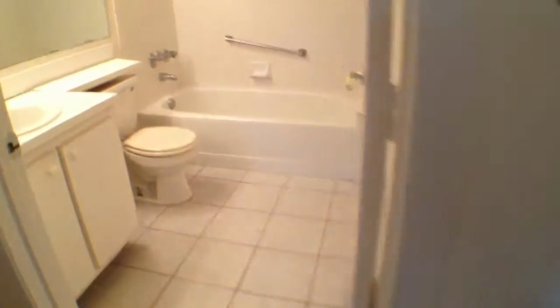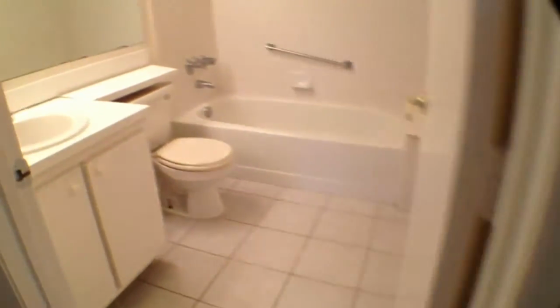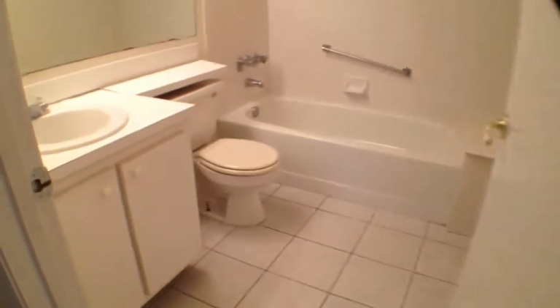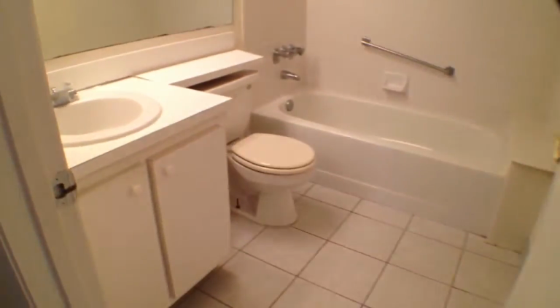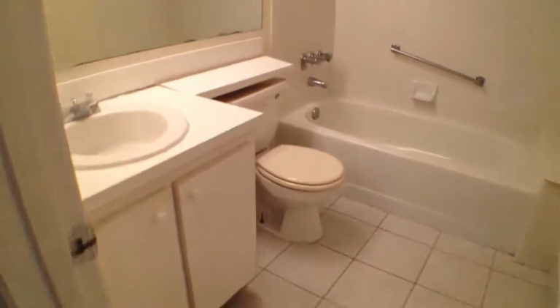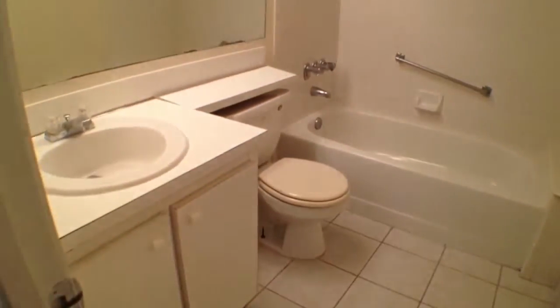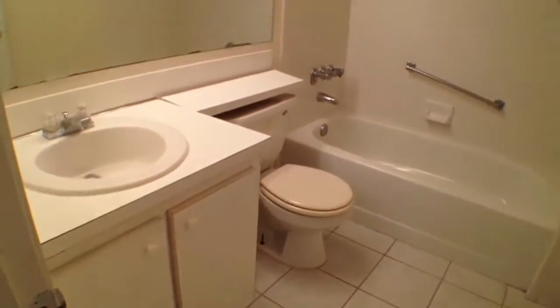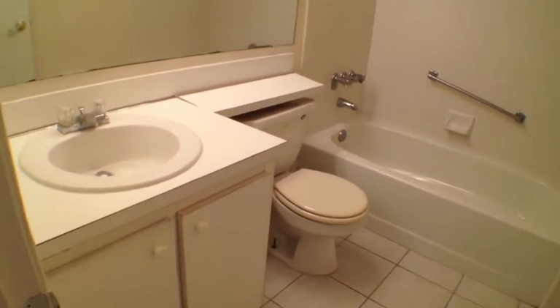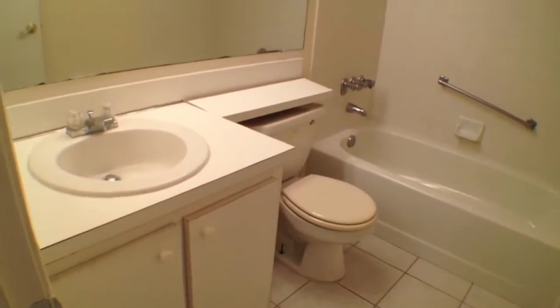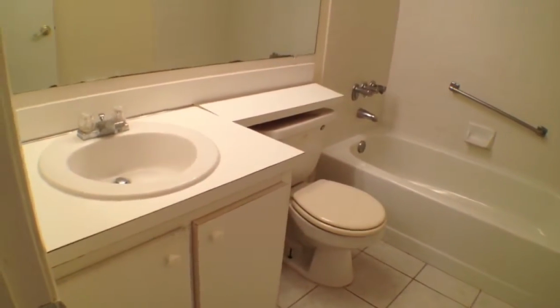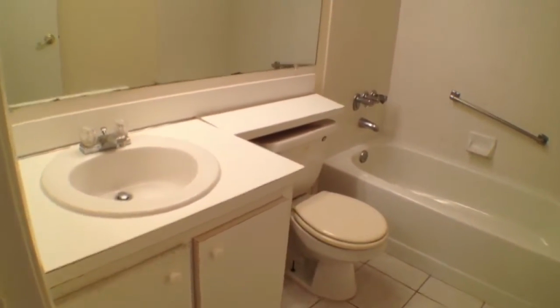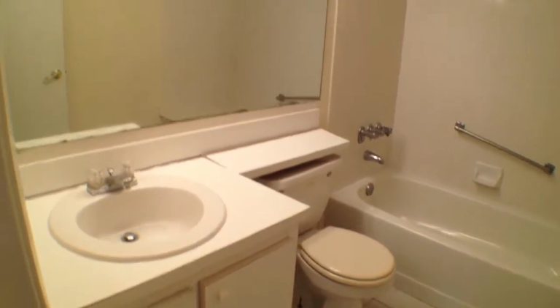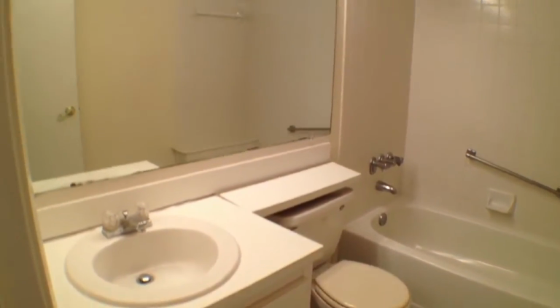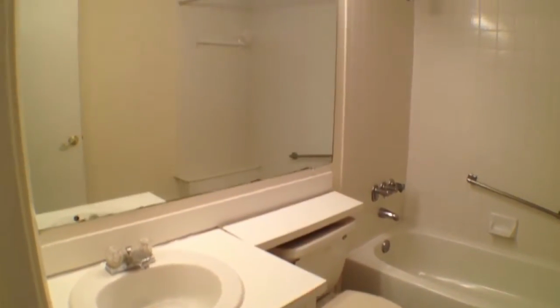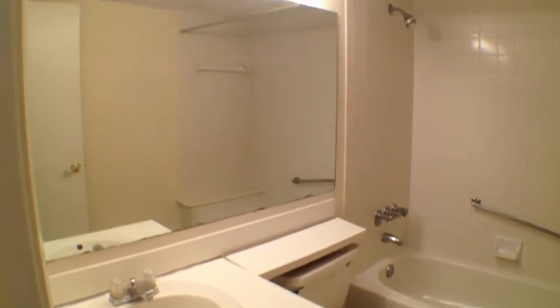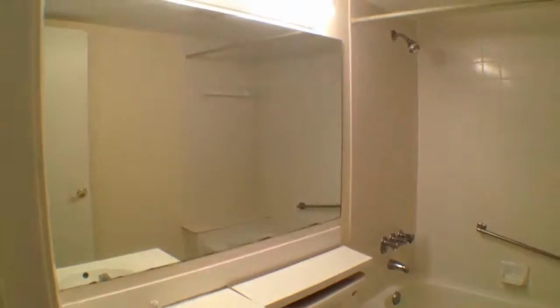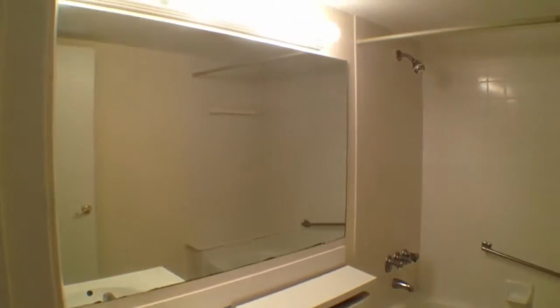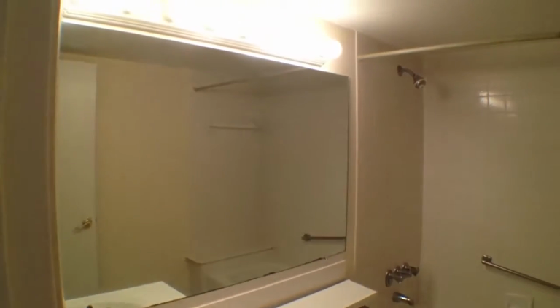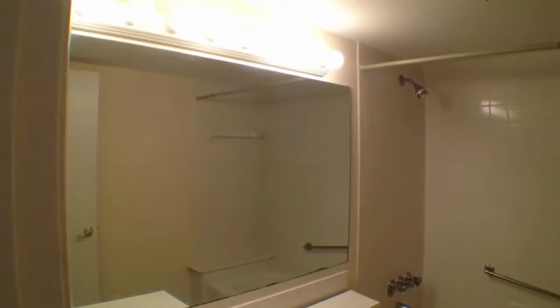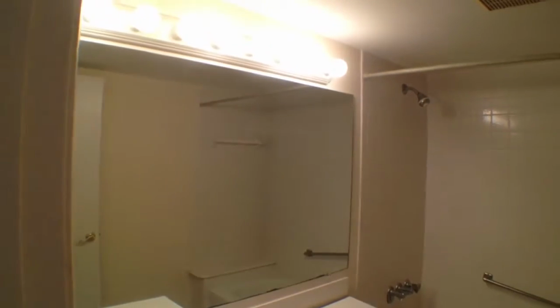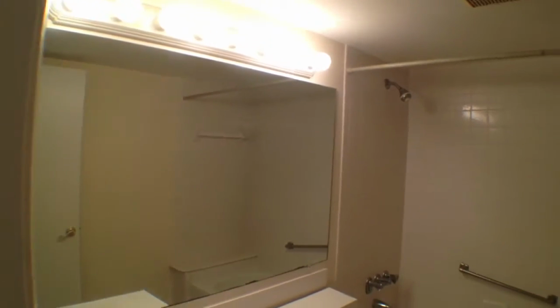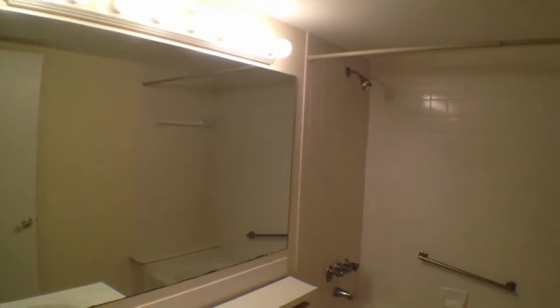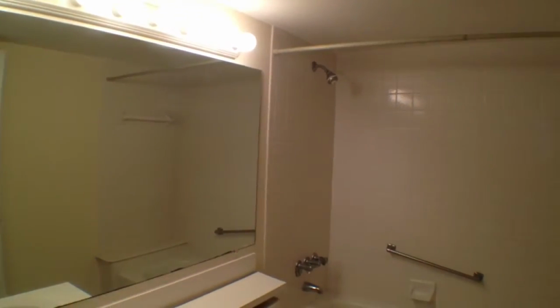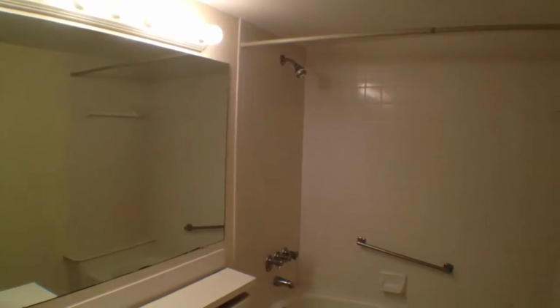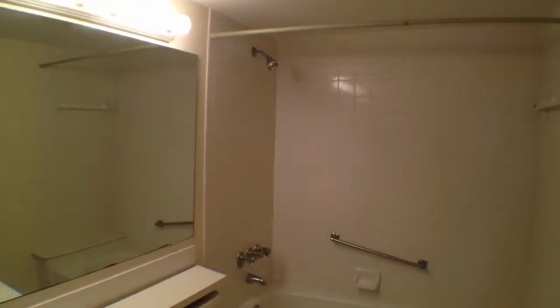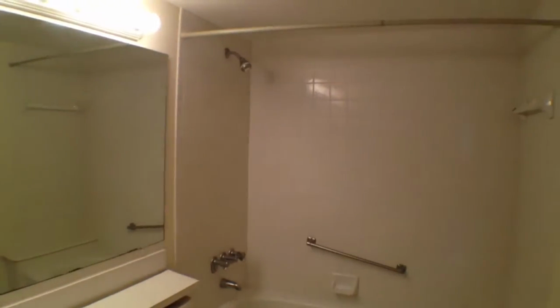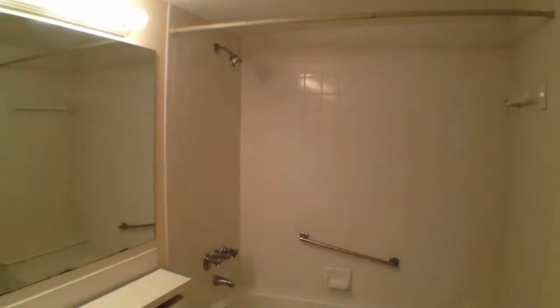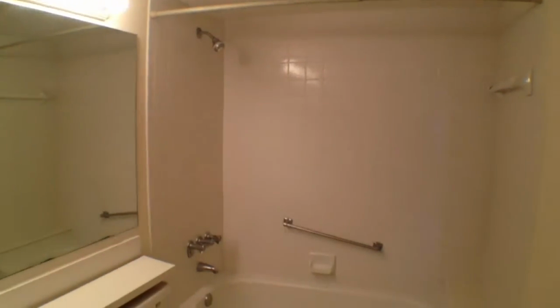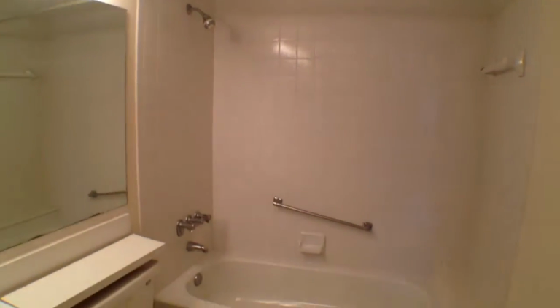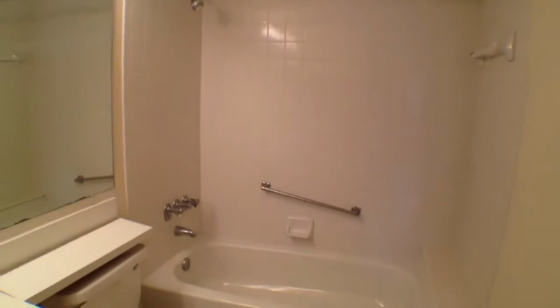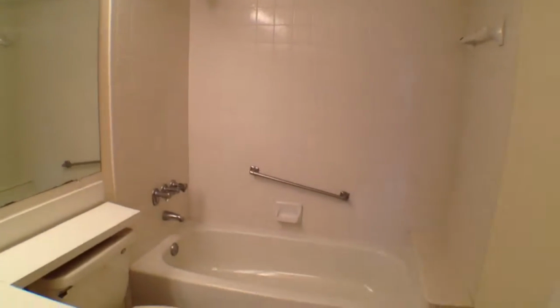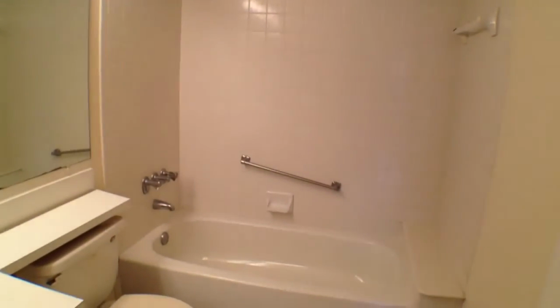Here is the second bathroom. We have a full-size combination tub and shower.